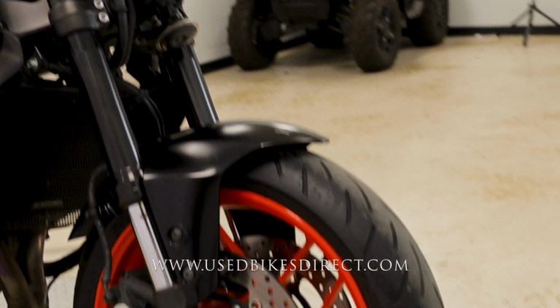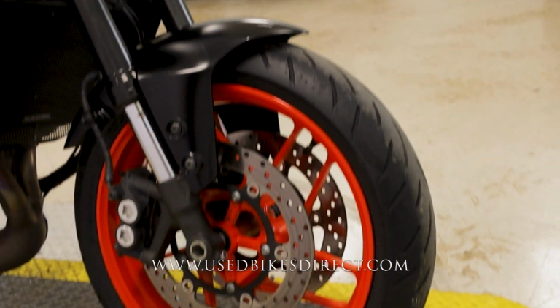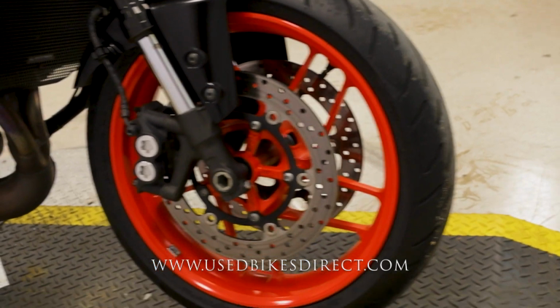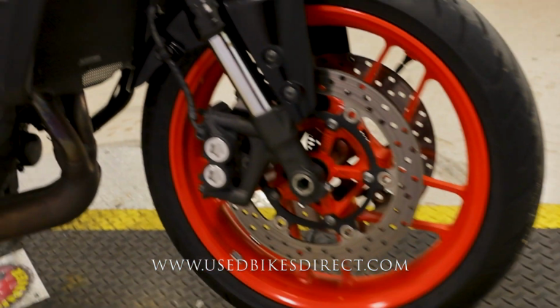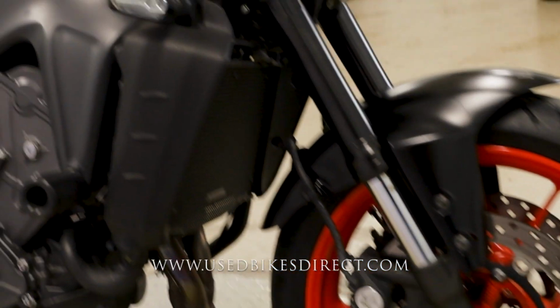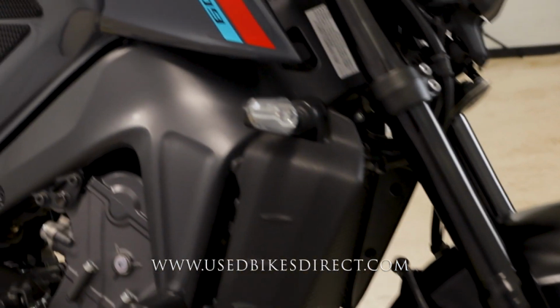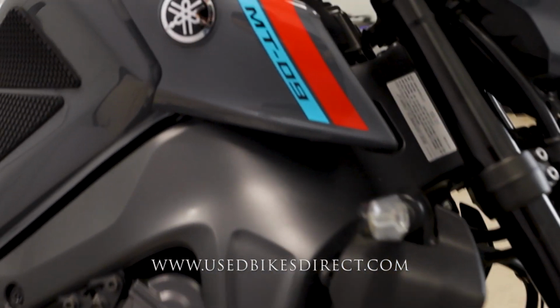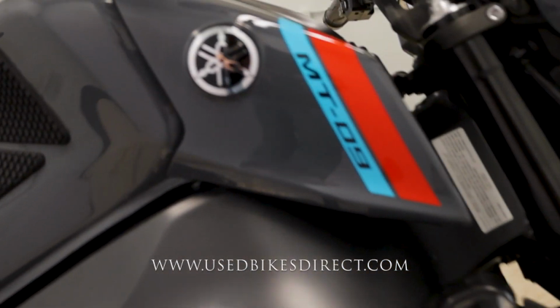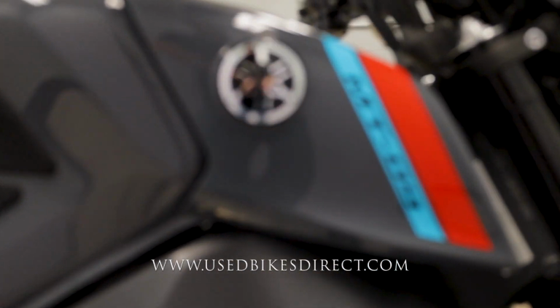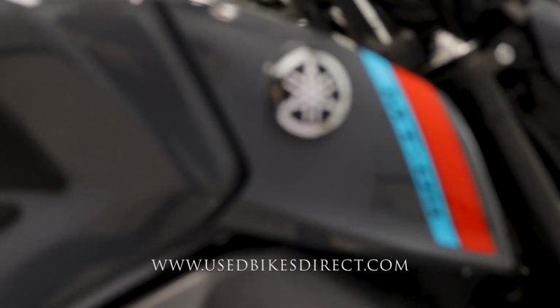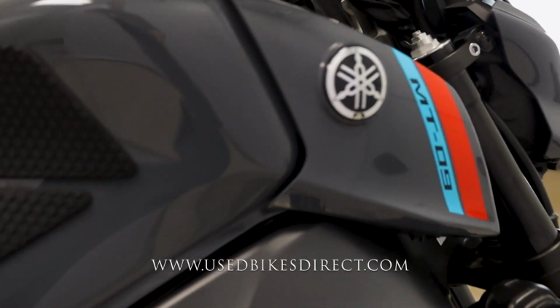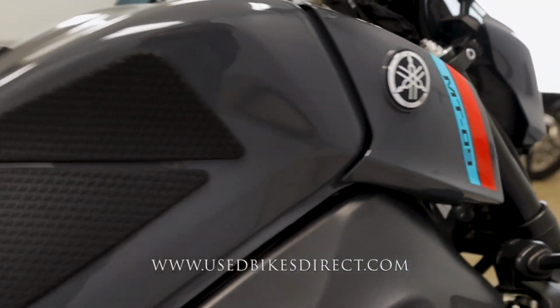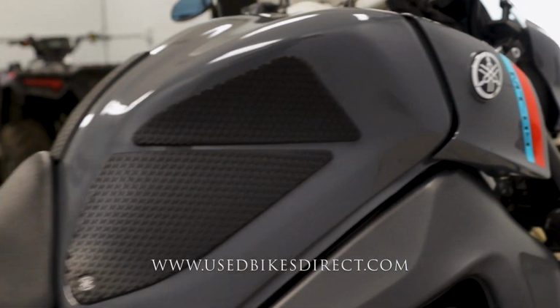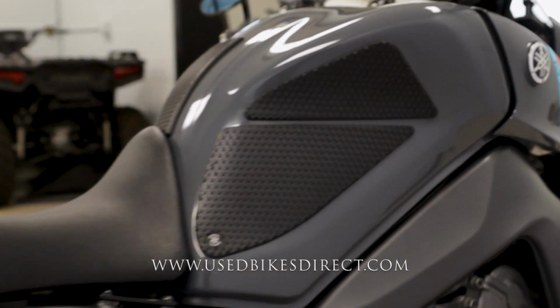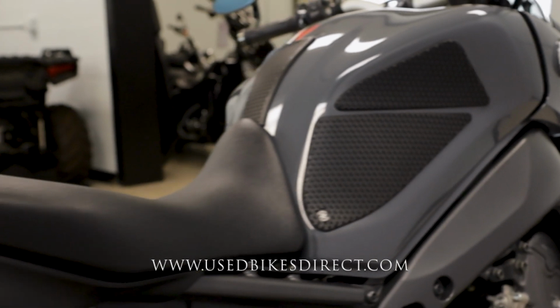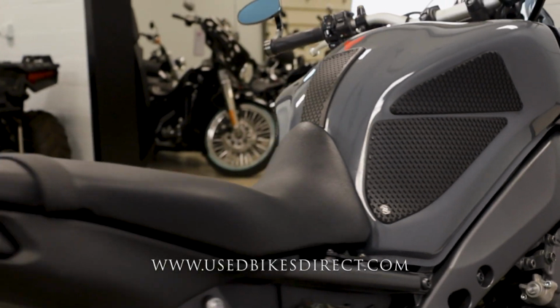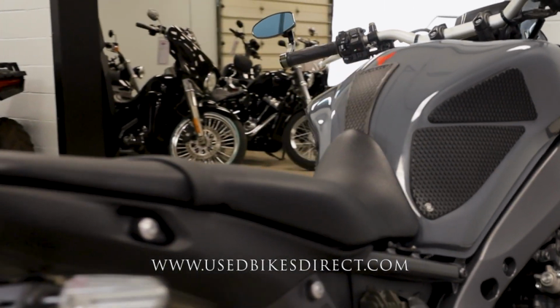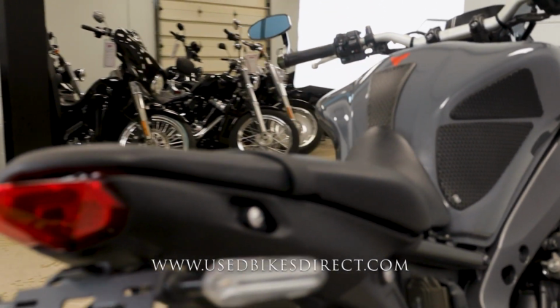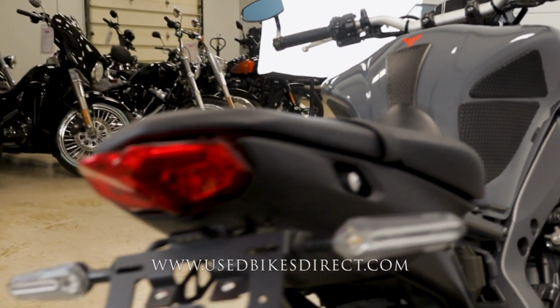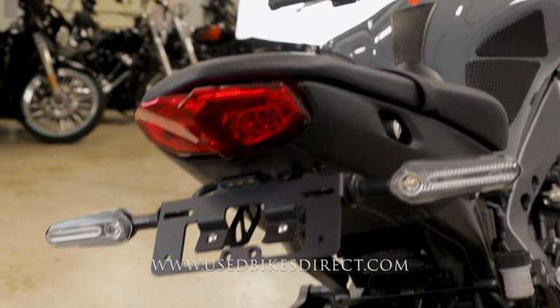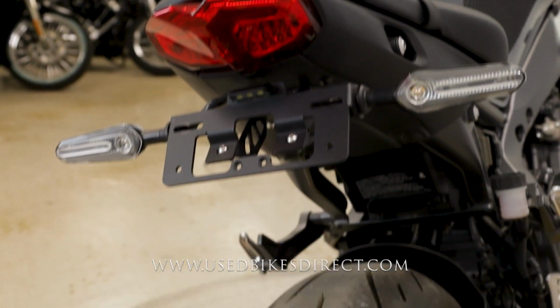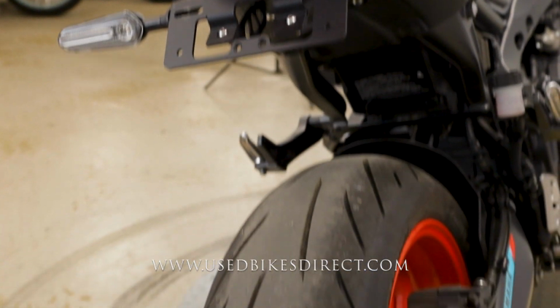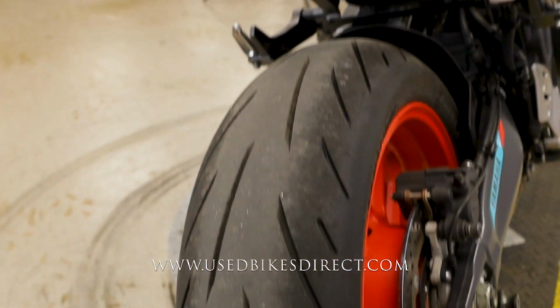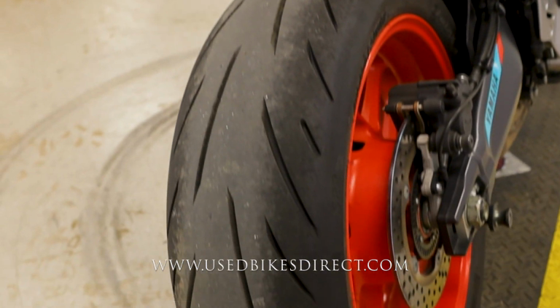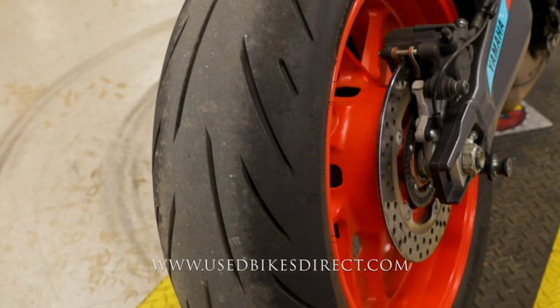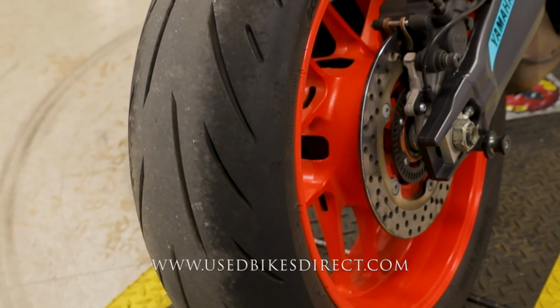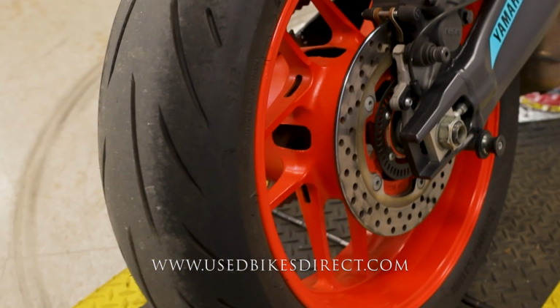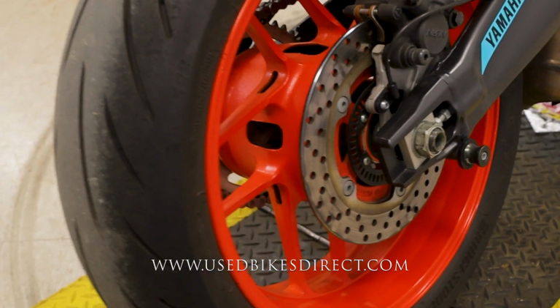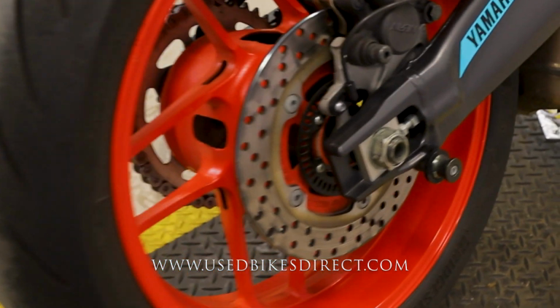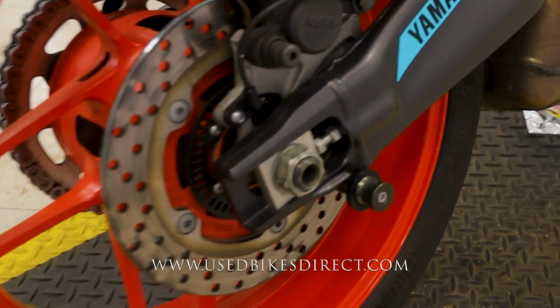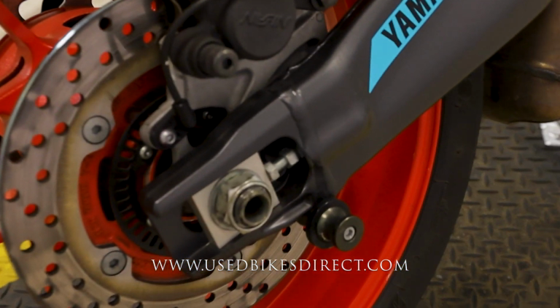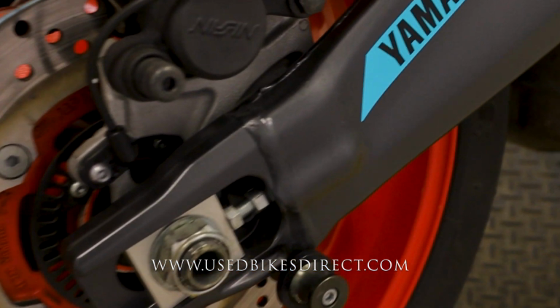Like I said, this is a 2021 model Yamaha MT09. It's going to feature Yamaha's 889cc triple-cylinder engine paired up of course to a six-speed transmission. This one we're checking out today has 8,805 miles on it.